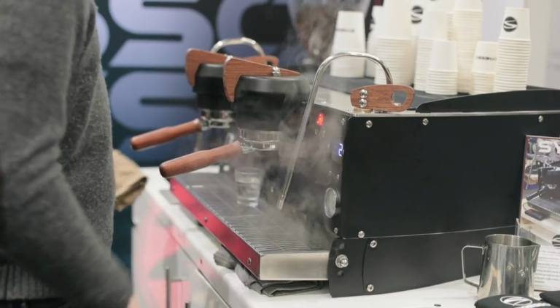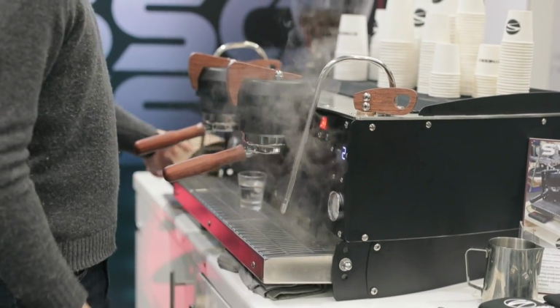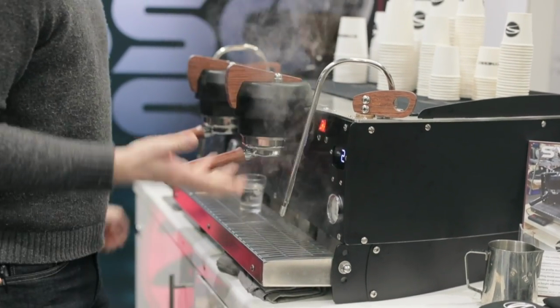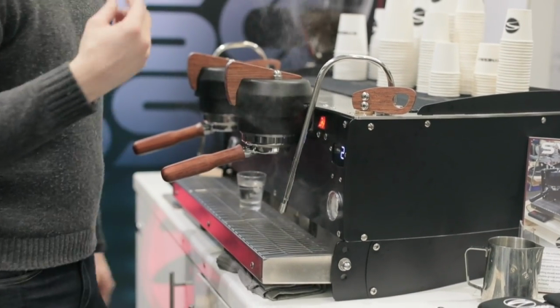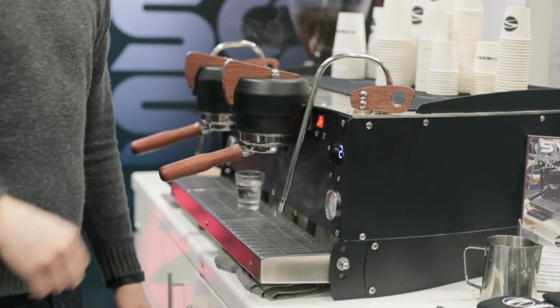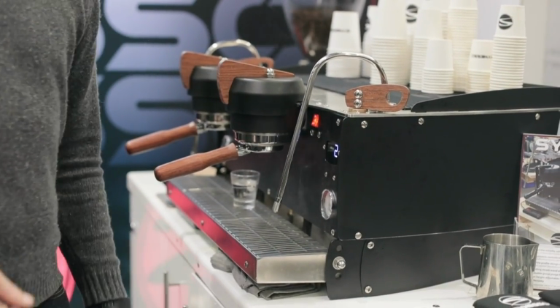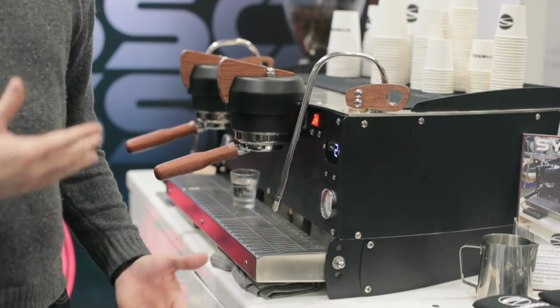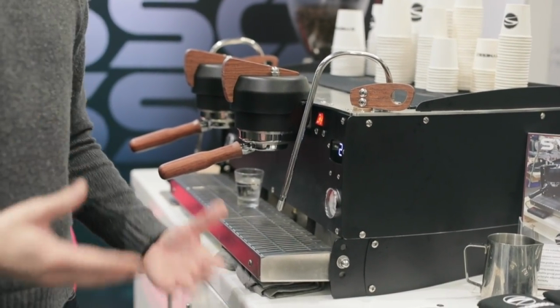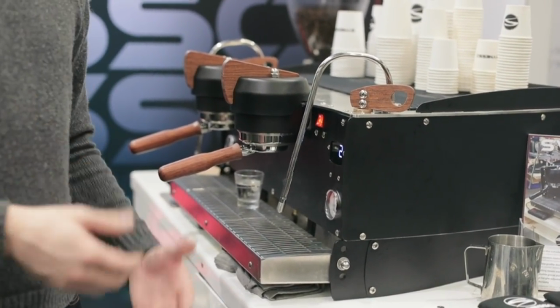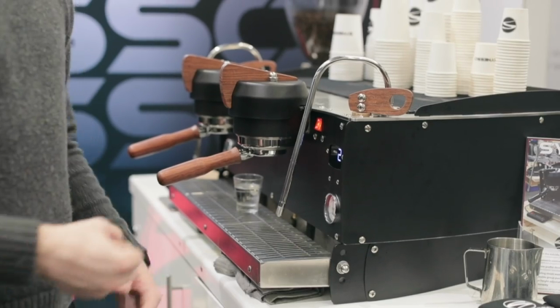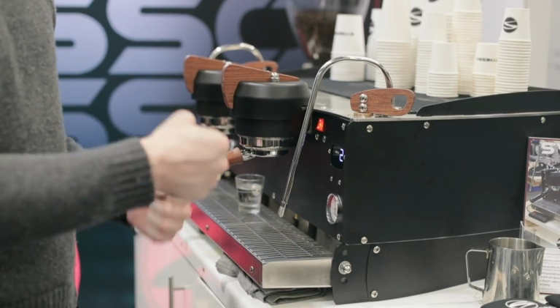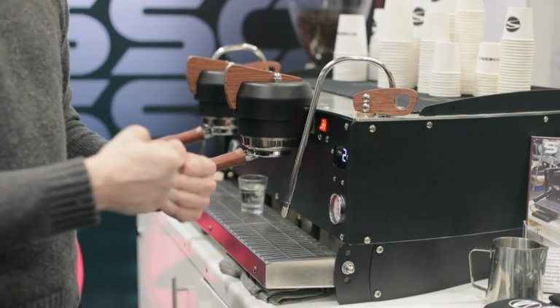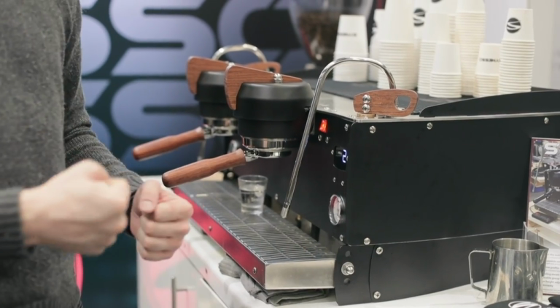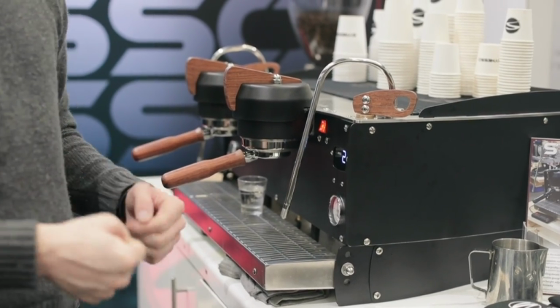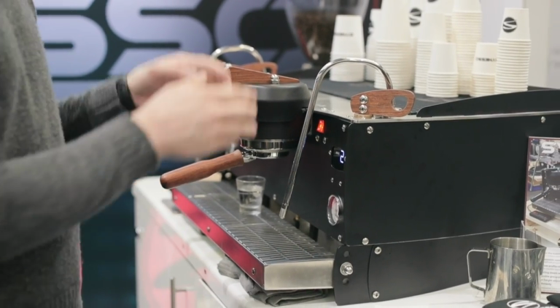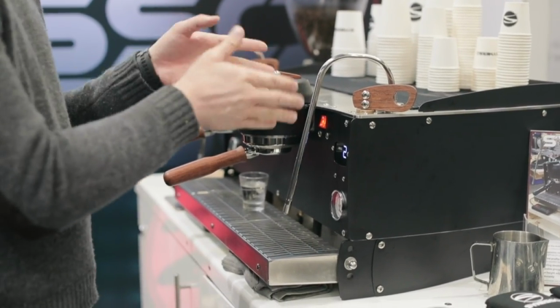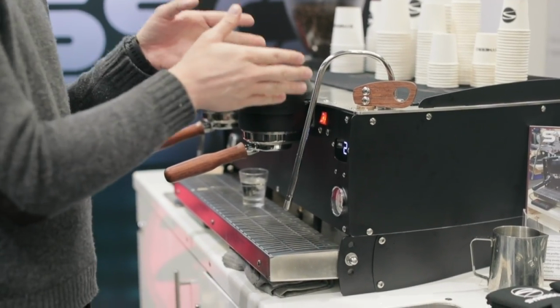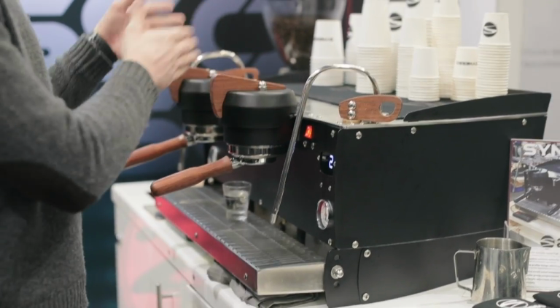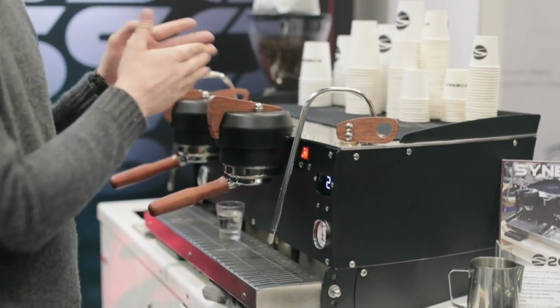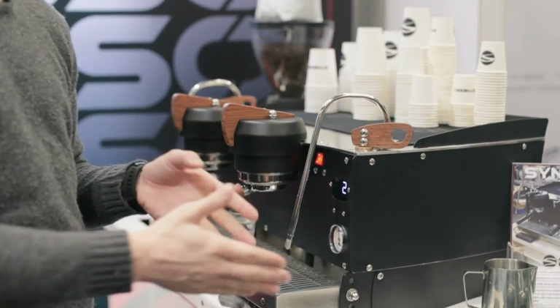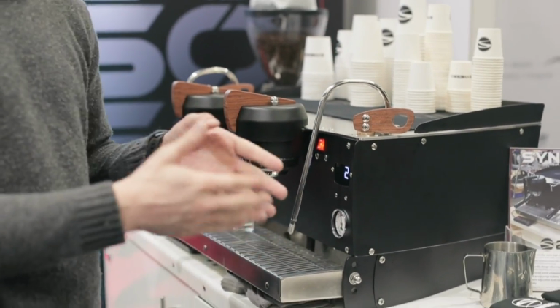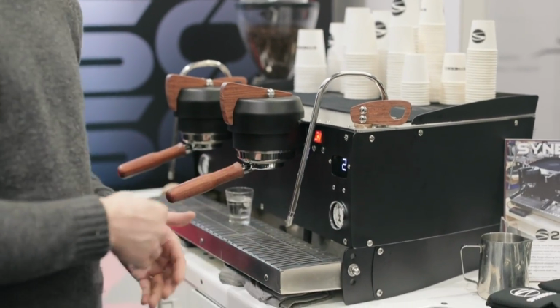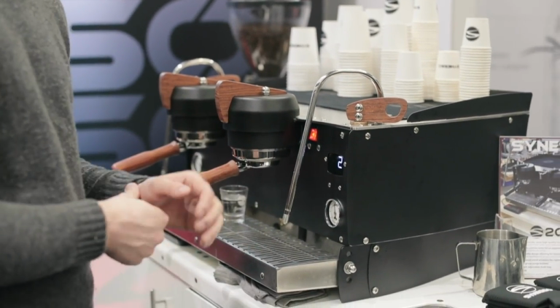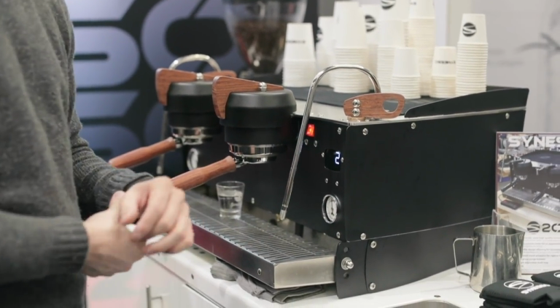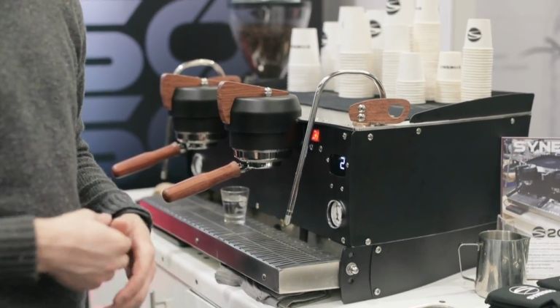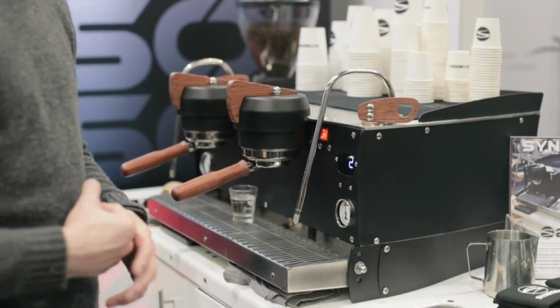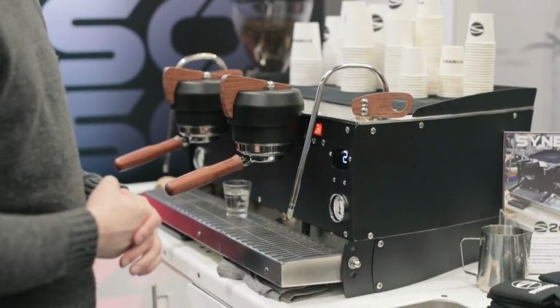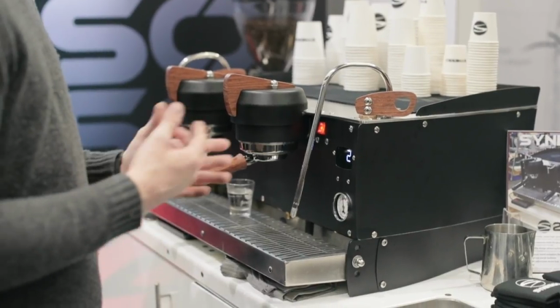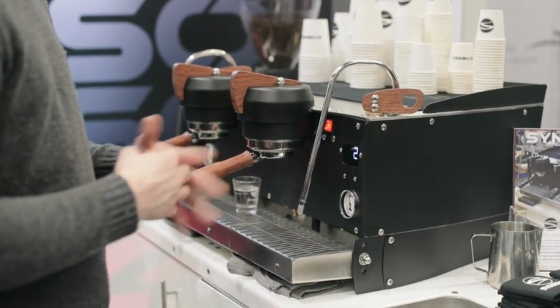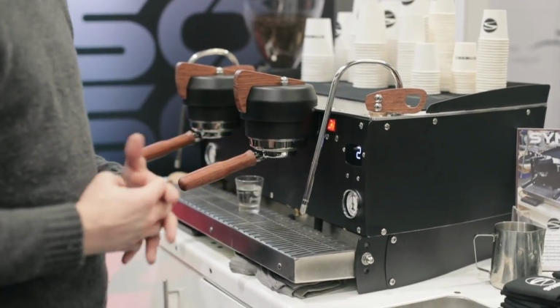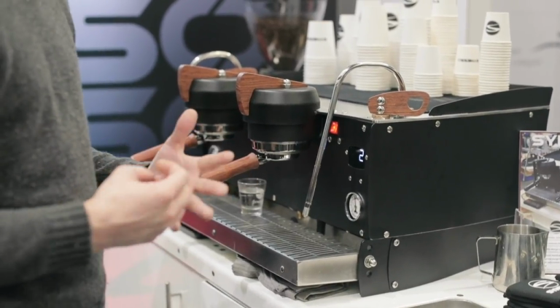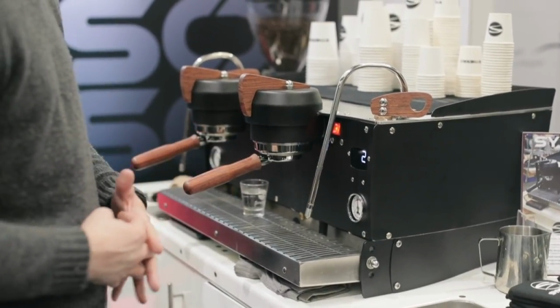So depending on which side you prefer to steam on and which side you prefer to hold your pitcher on, you're not limited to which side of the machine you can use when steaming your drinks.